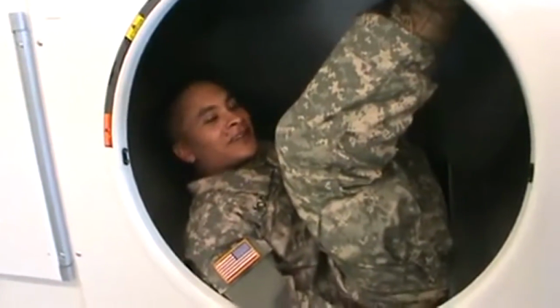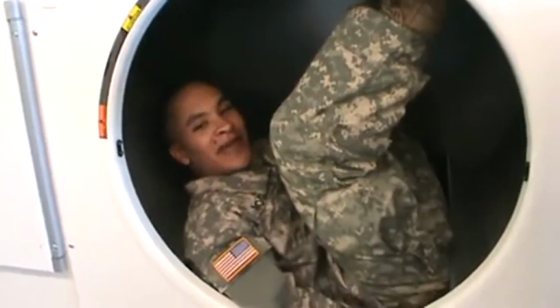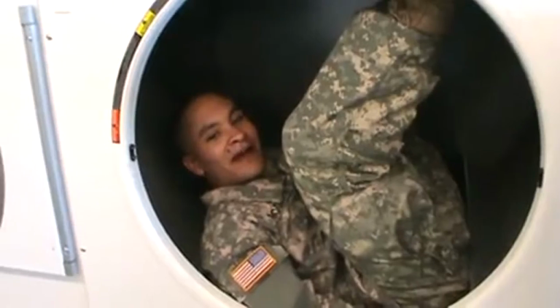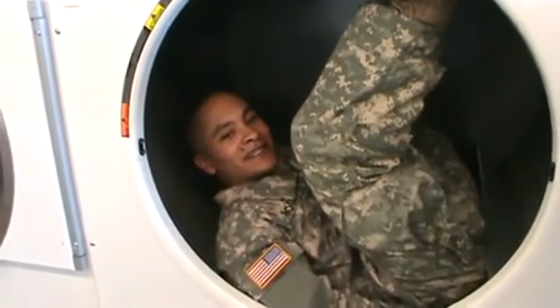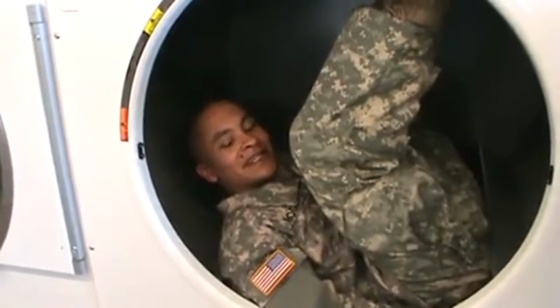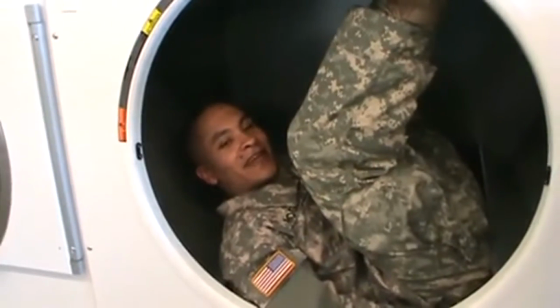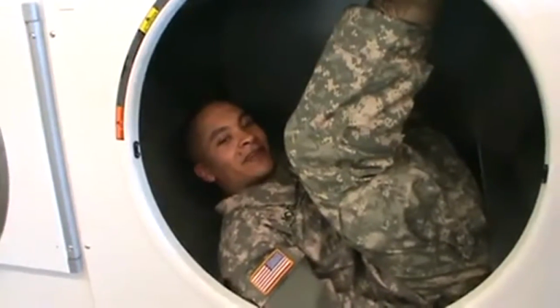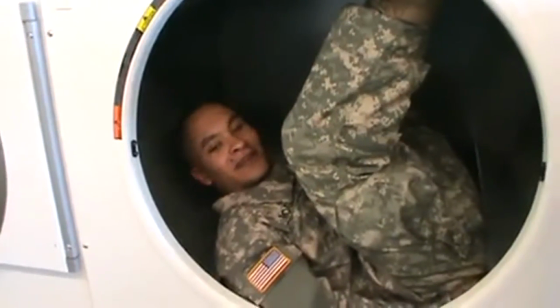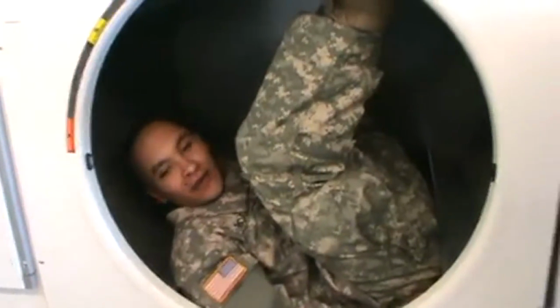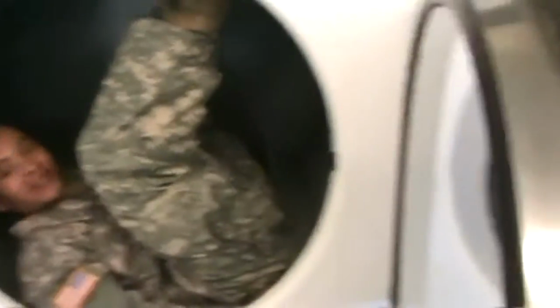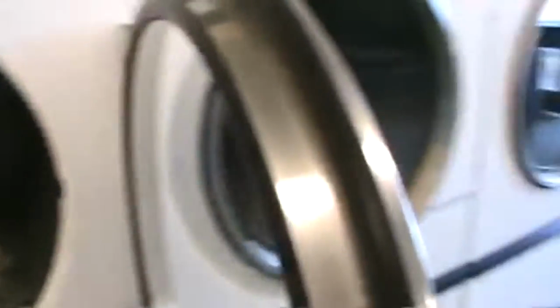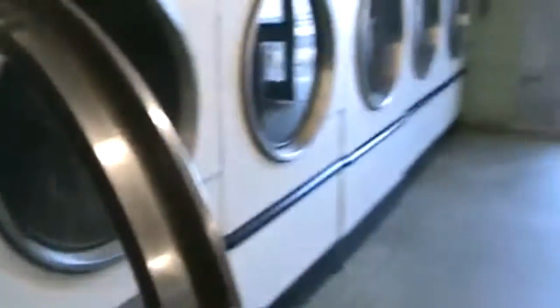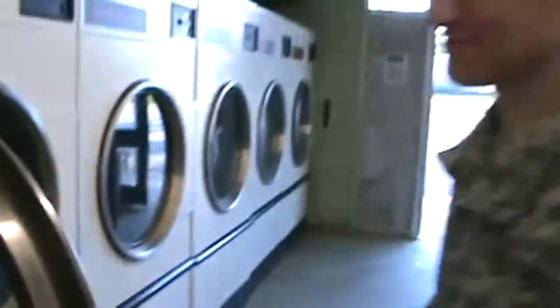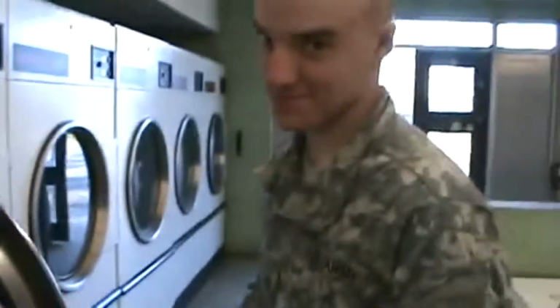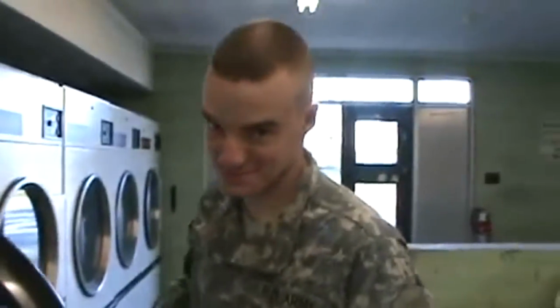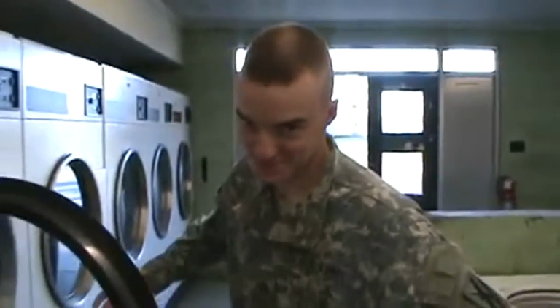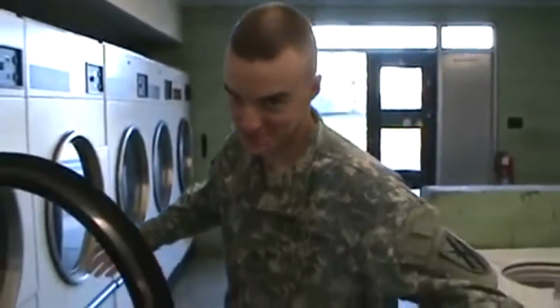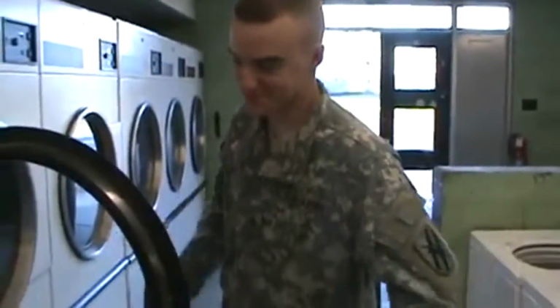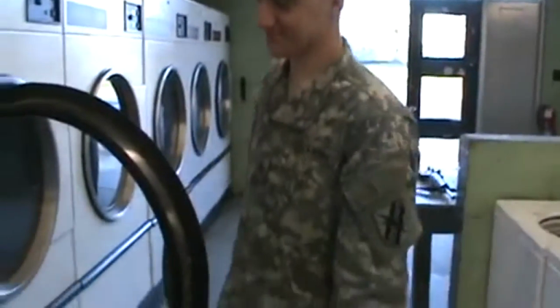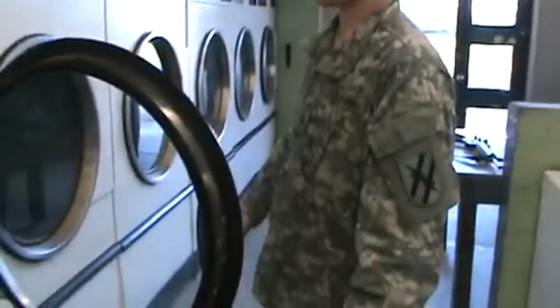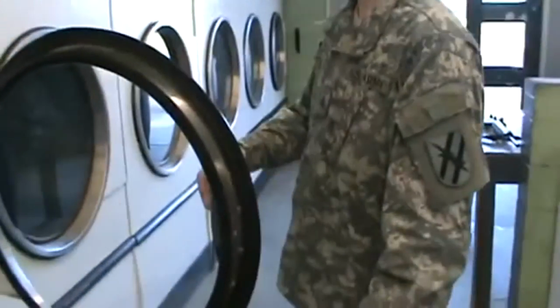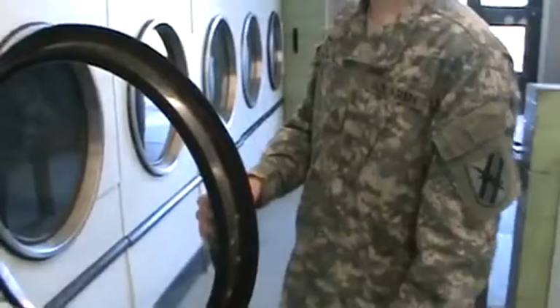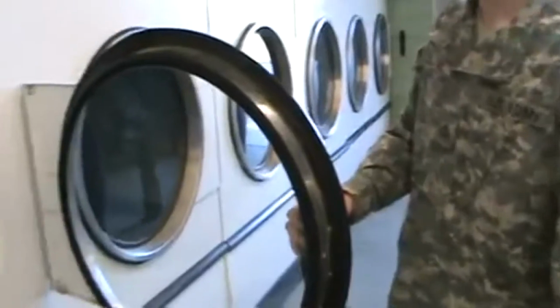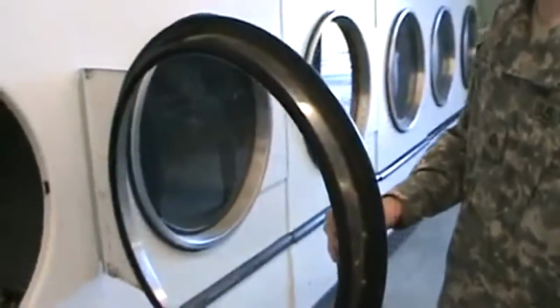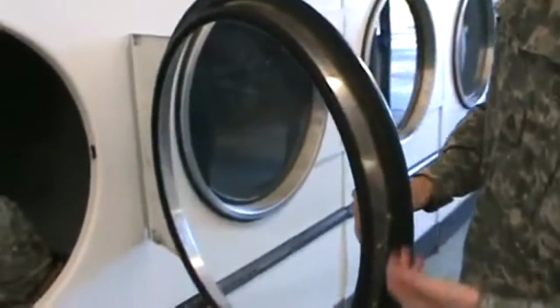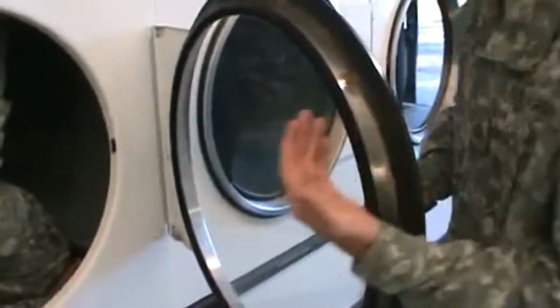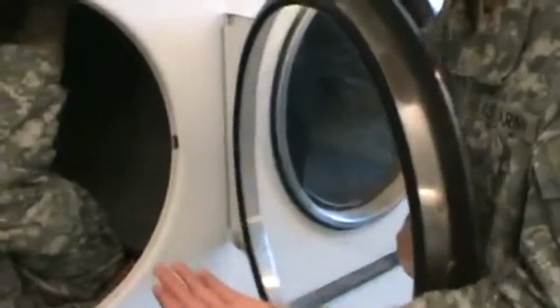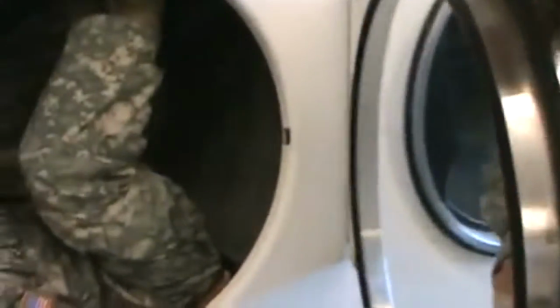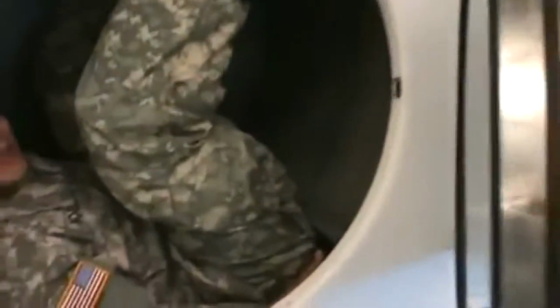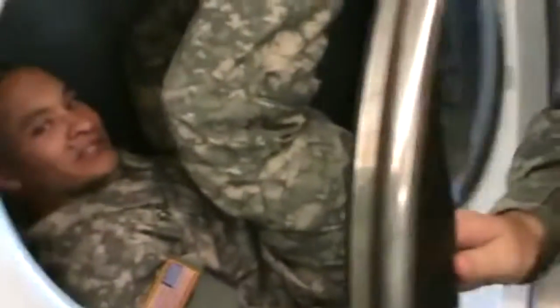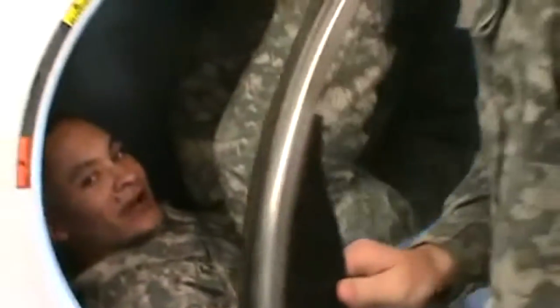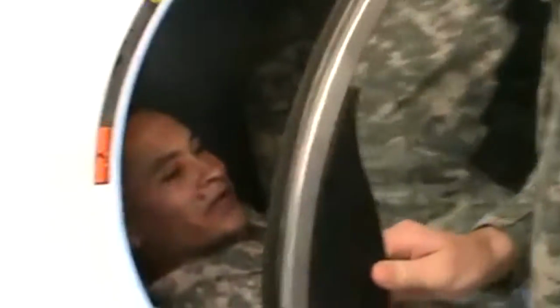So I'm going to have my assistant Aether — go ahead and show them that camera — I'm going to have my assistant Aether close the dryer for me. Push the start blazer.